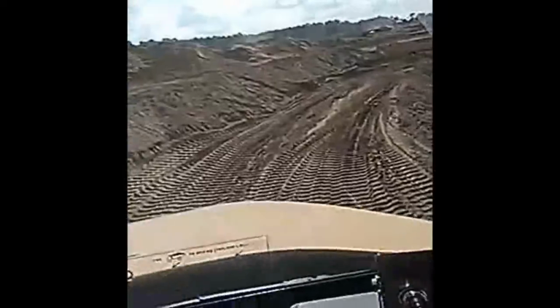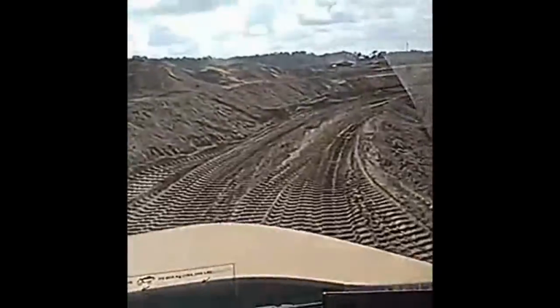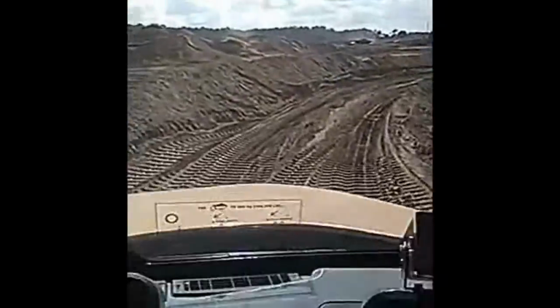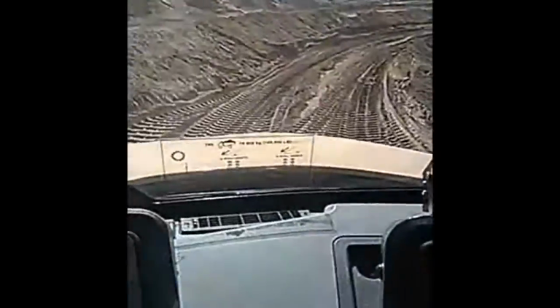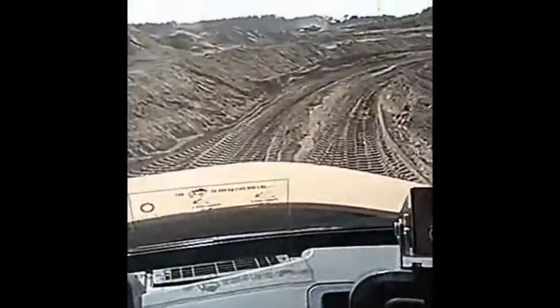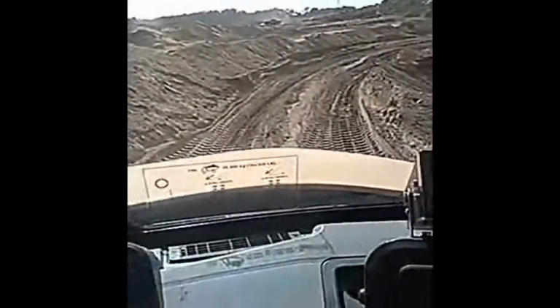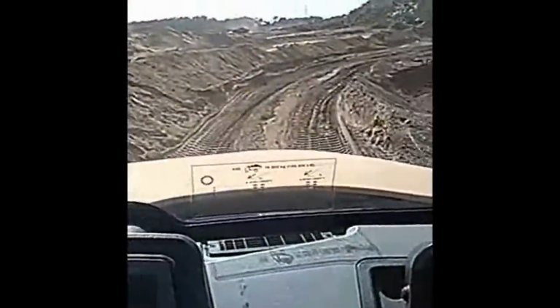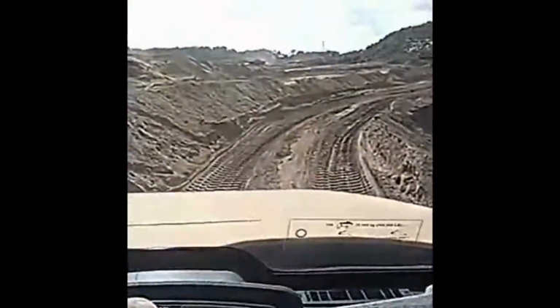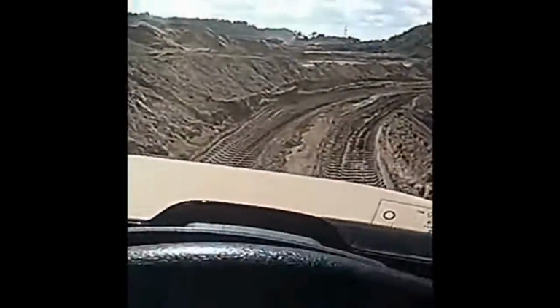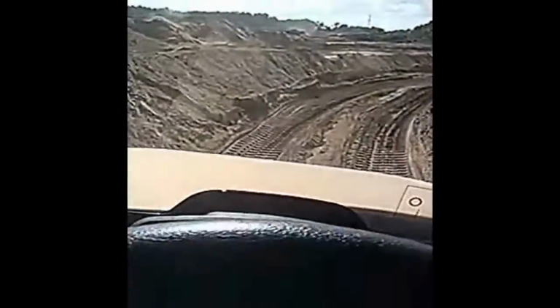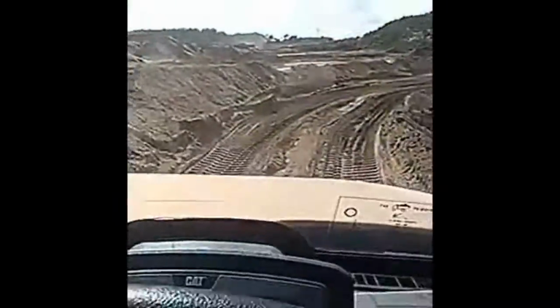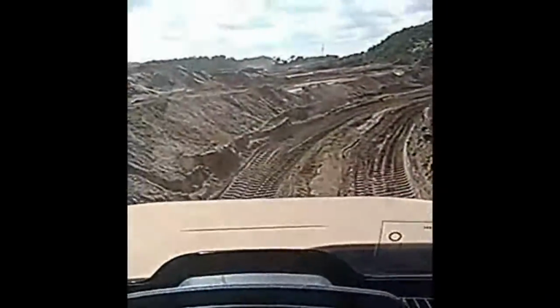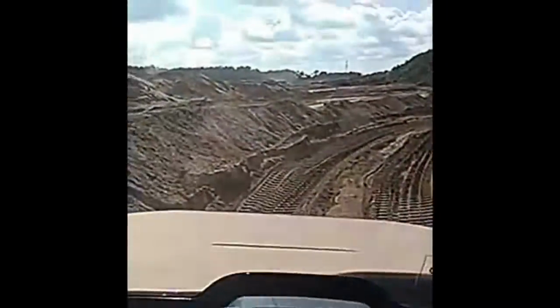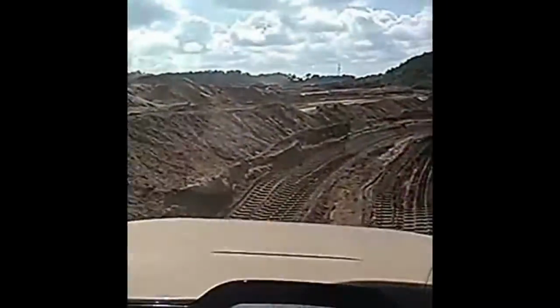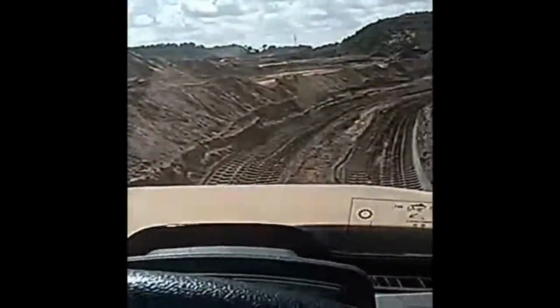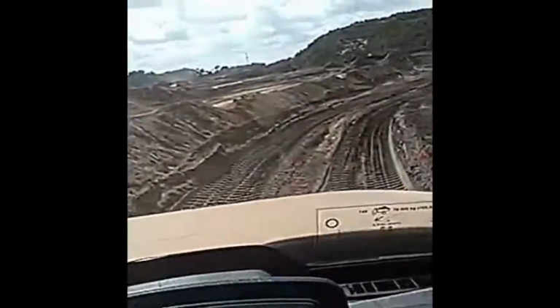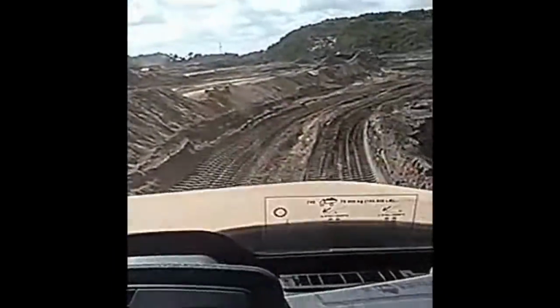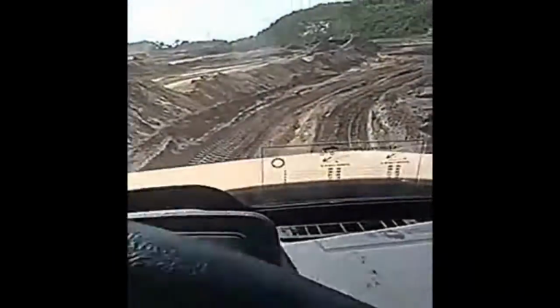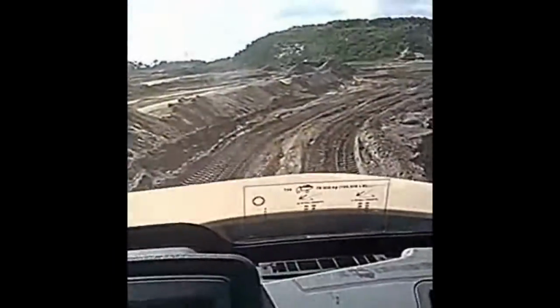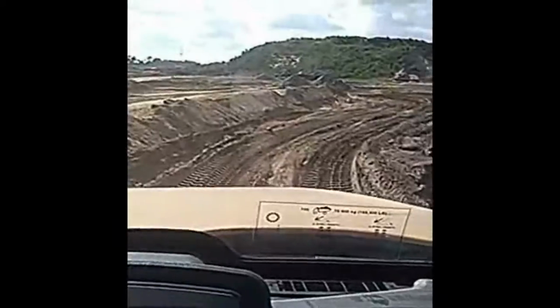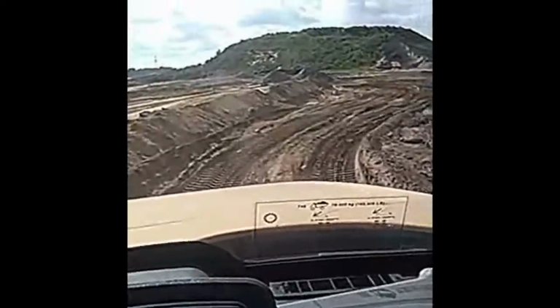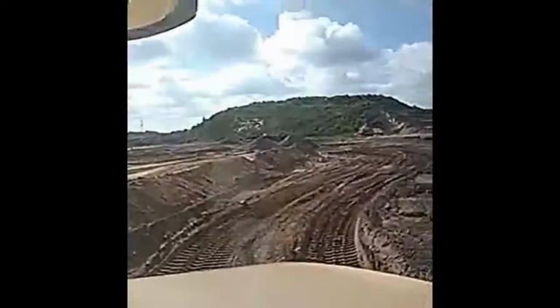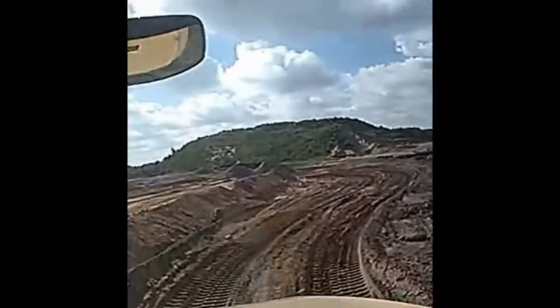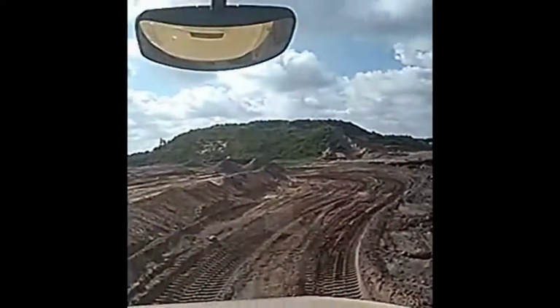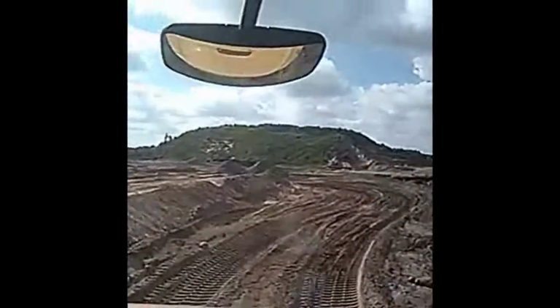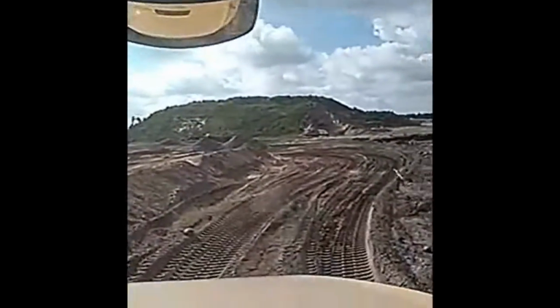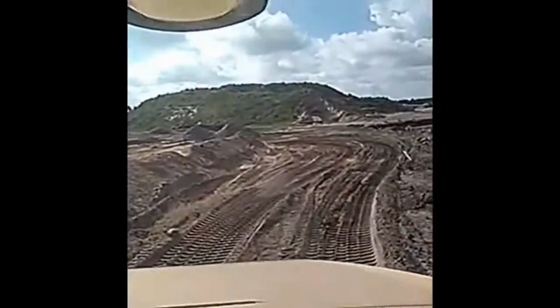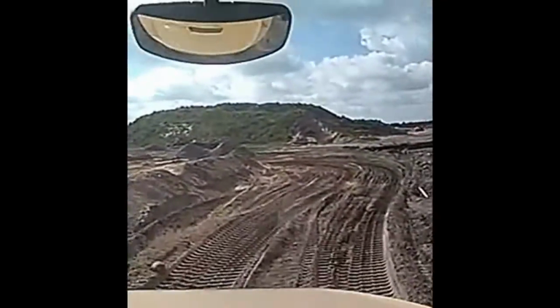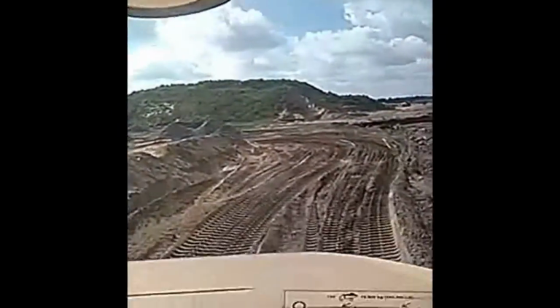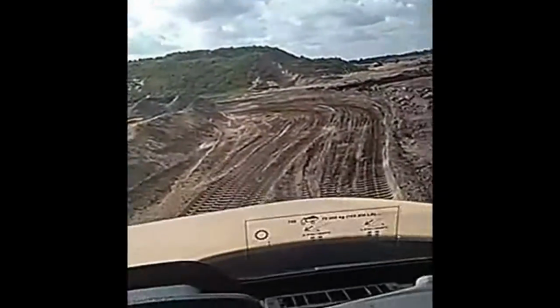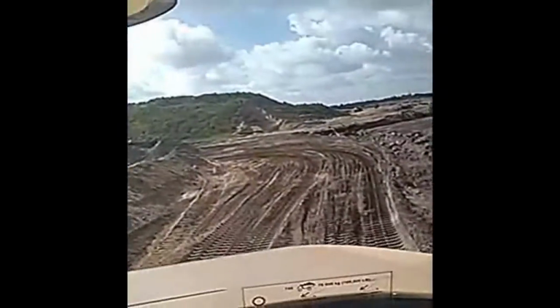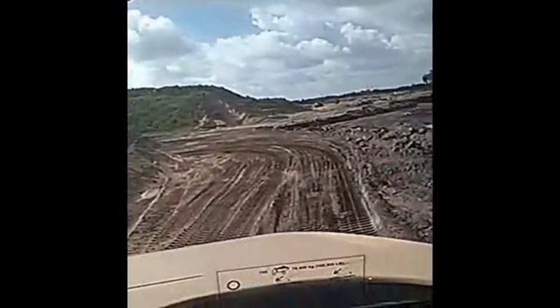And I have just this small path. If I go off this path, I'm going to slide down that 15, 20 foot drop right into that pond. So we're going to stay in the middle.